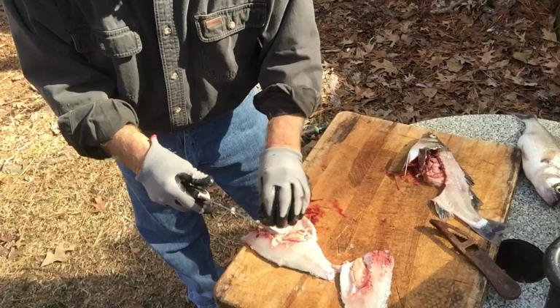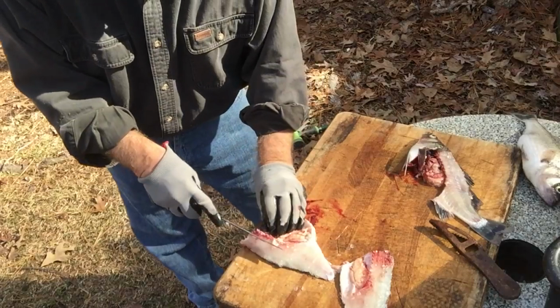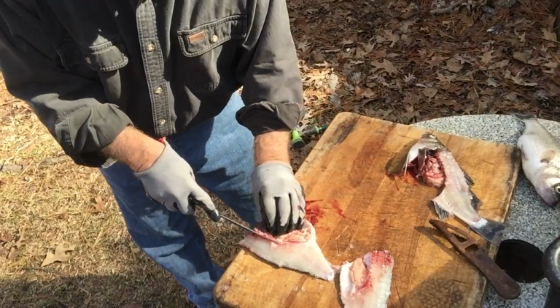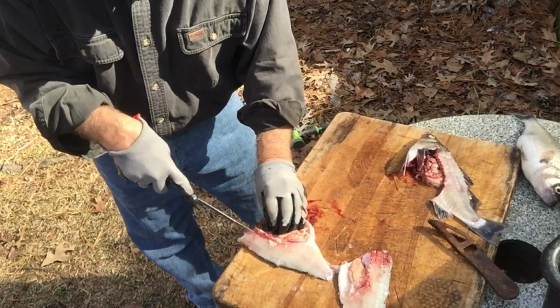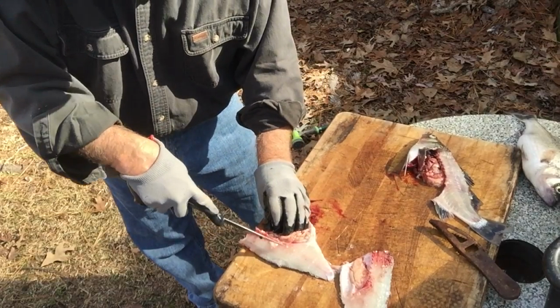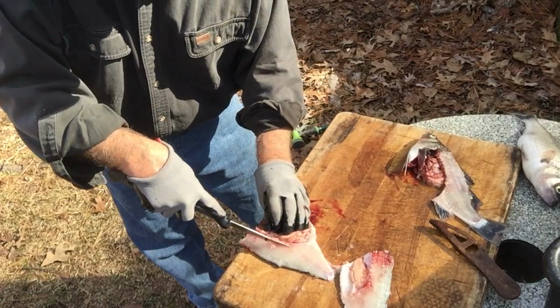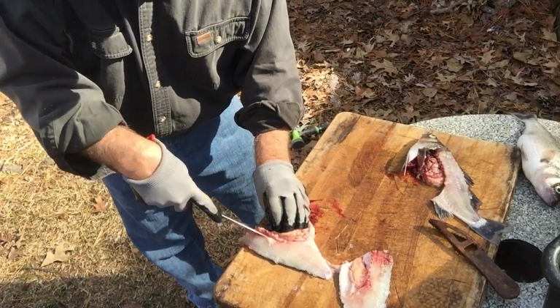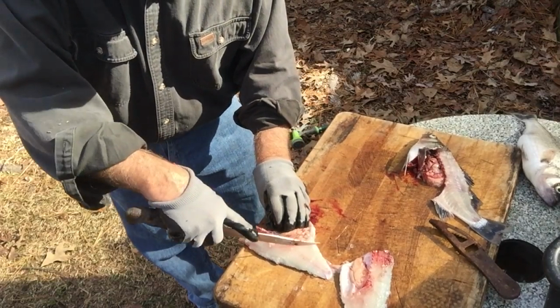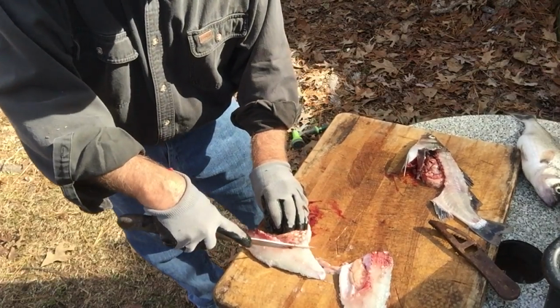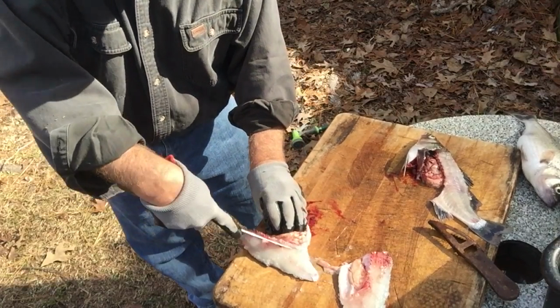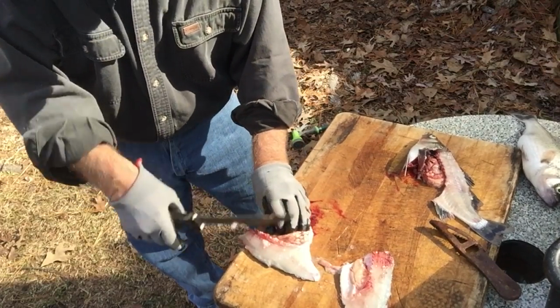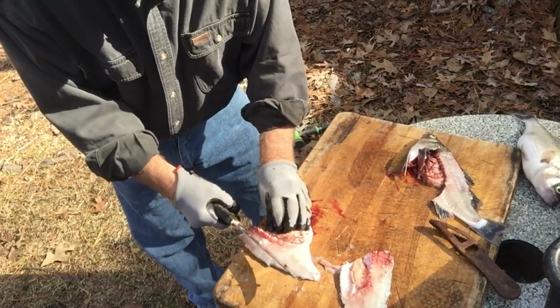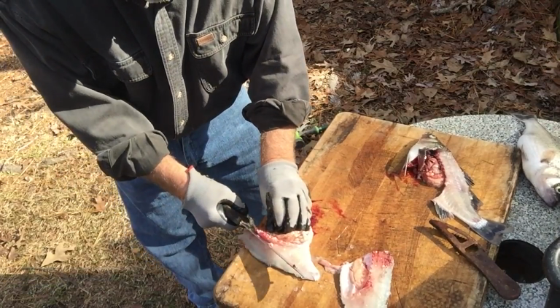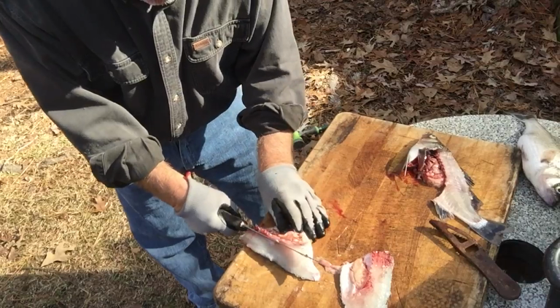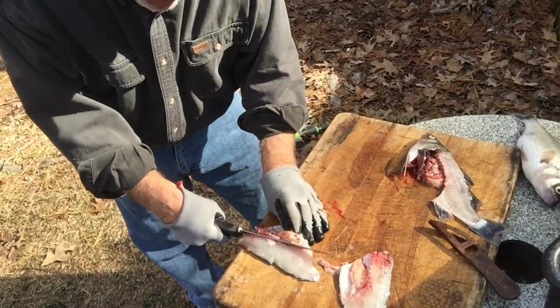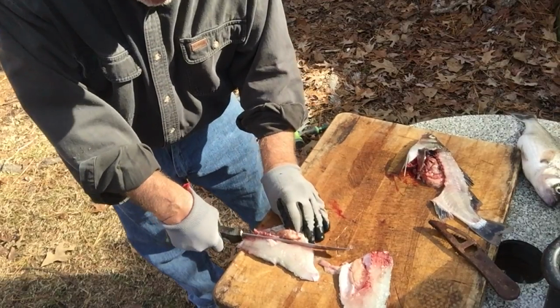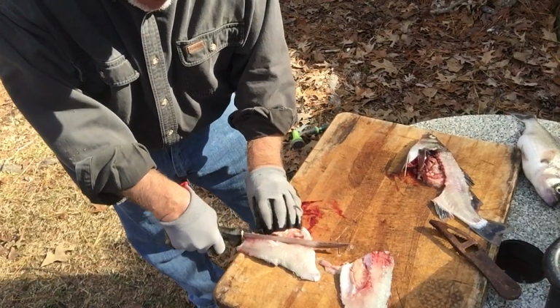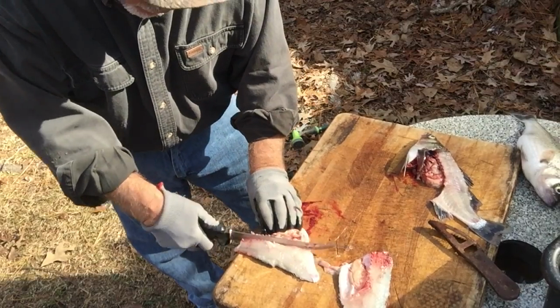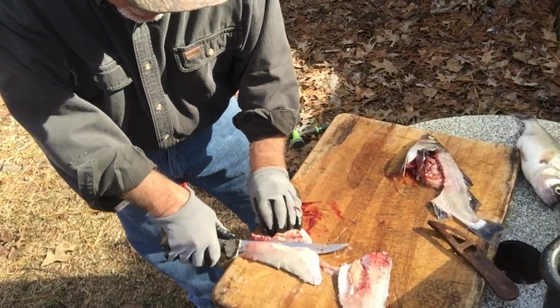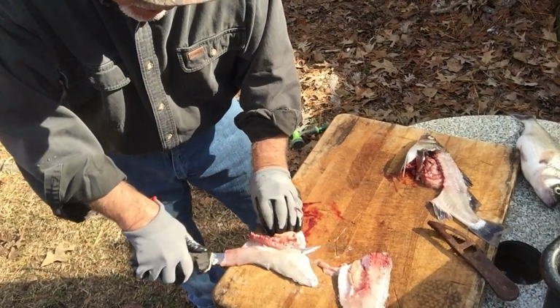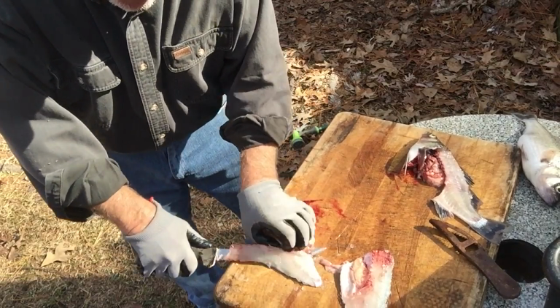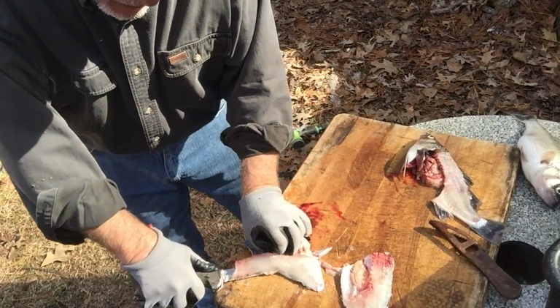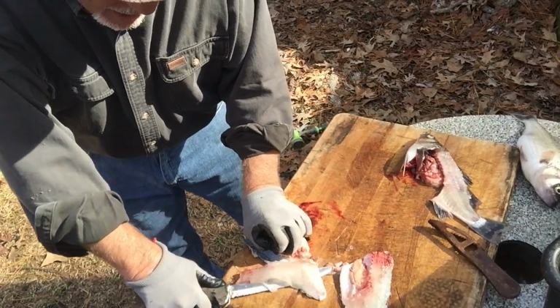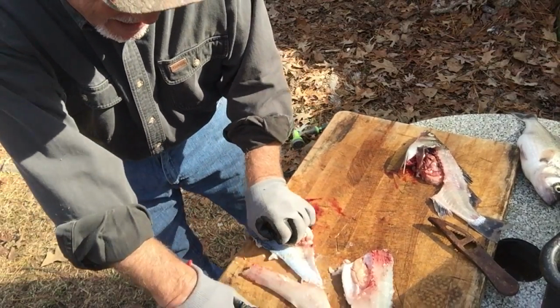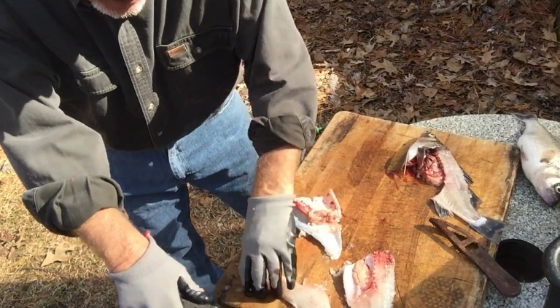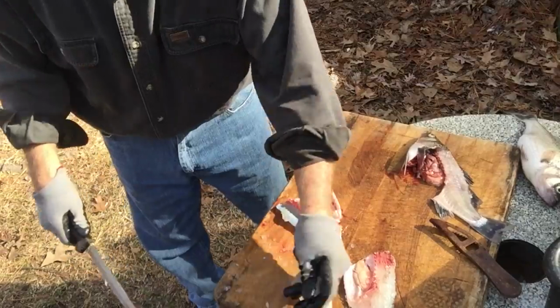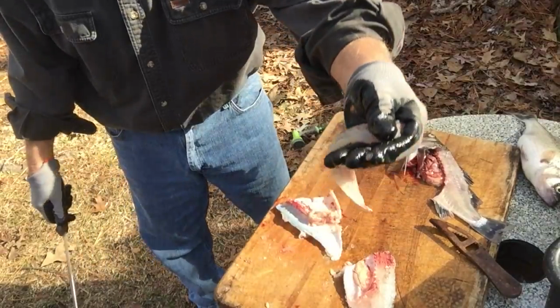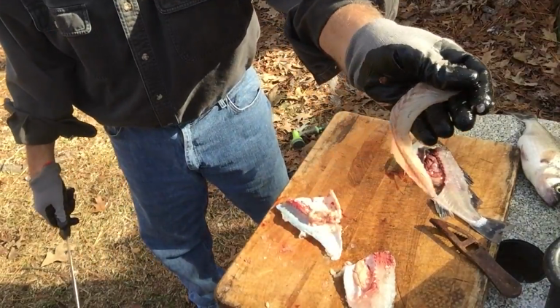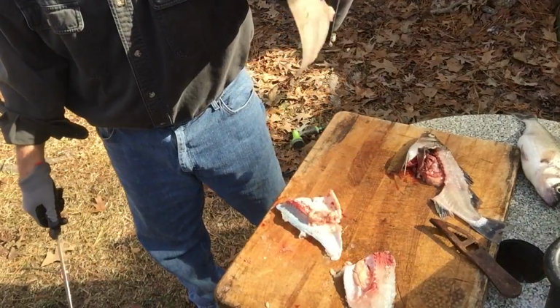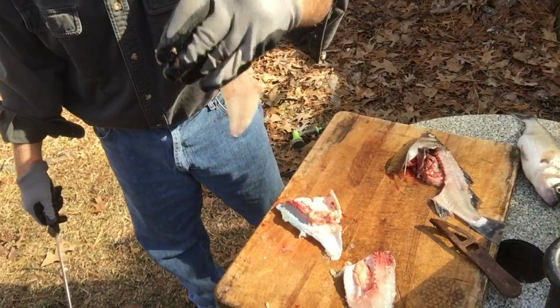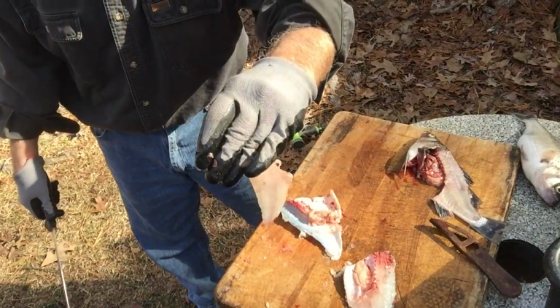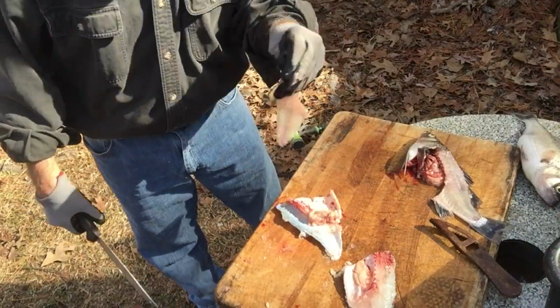You go along that bone edge right there and trim it like that. Then what you do is kind of bend it around to get in that hole you just trimmed and kind of go out like that, and you've got a nice pretty fillet.